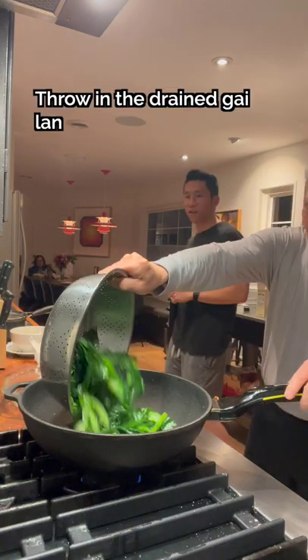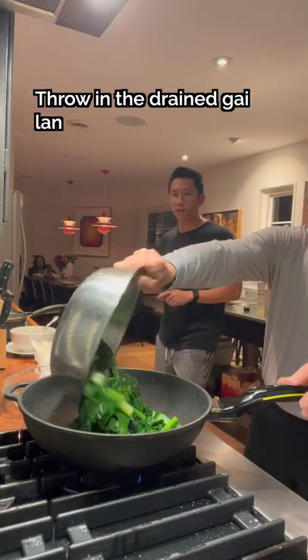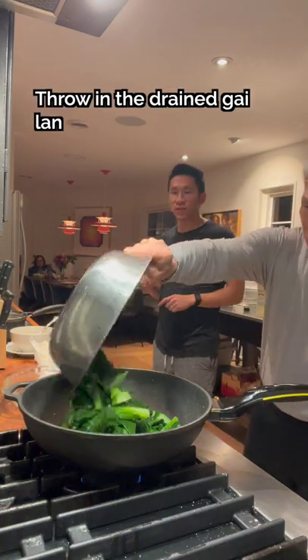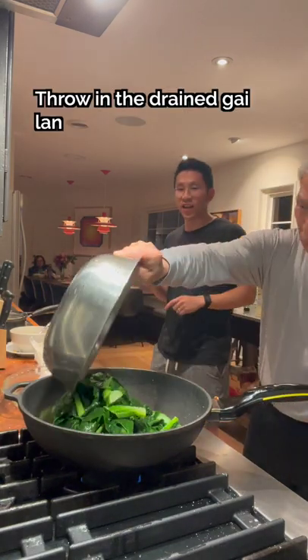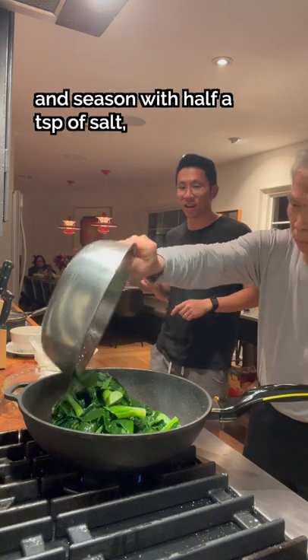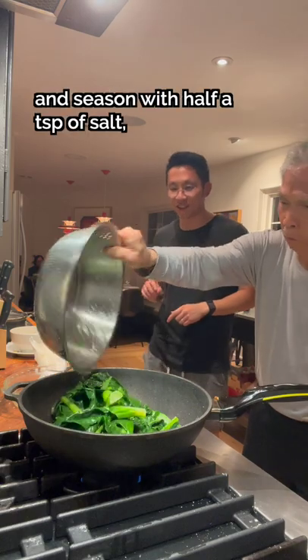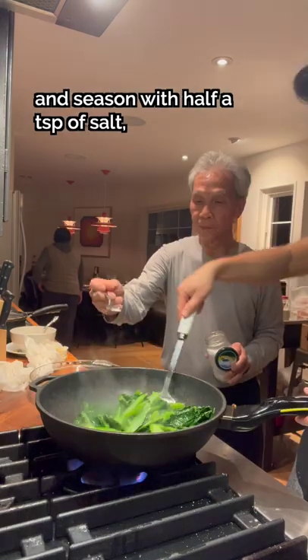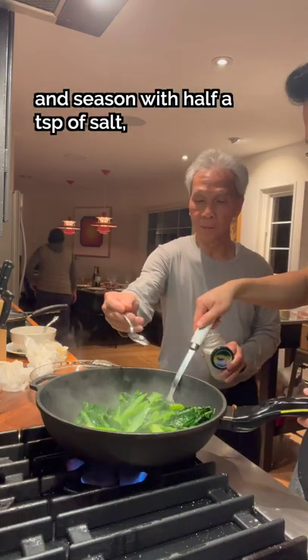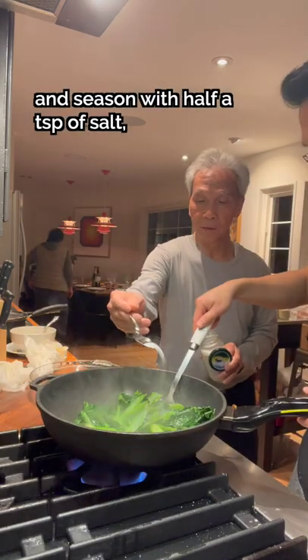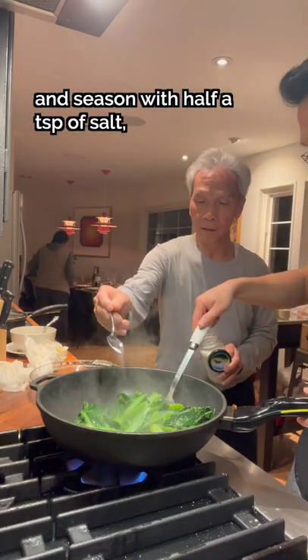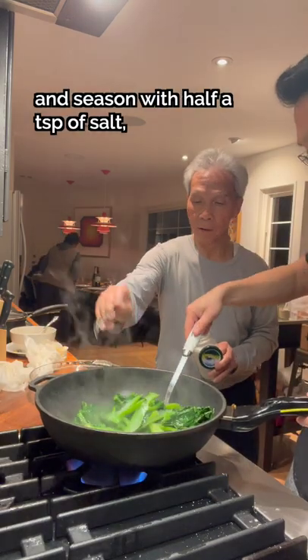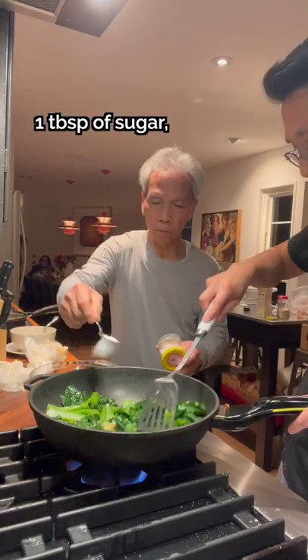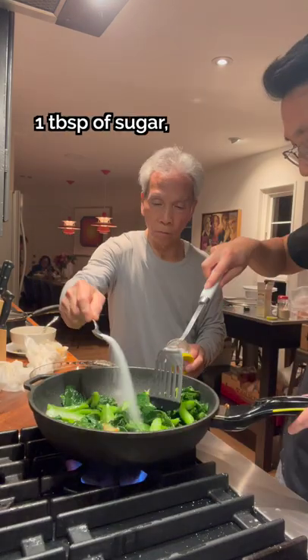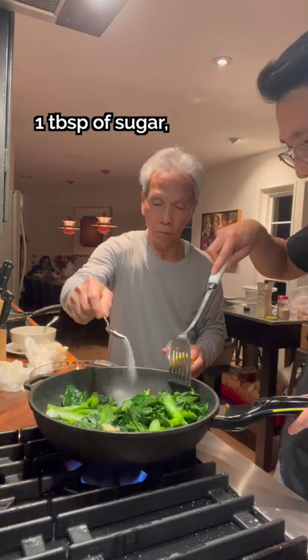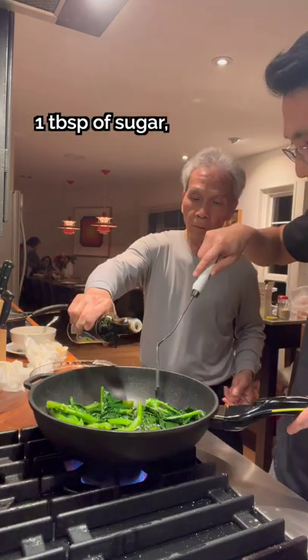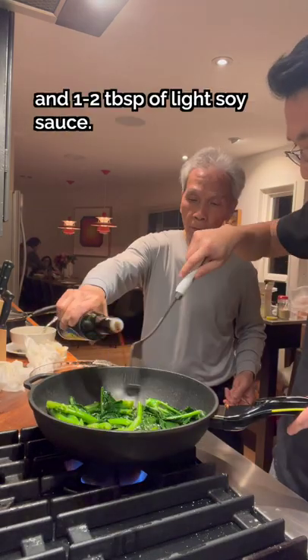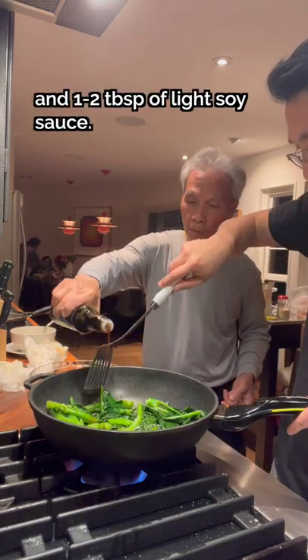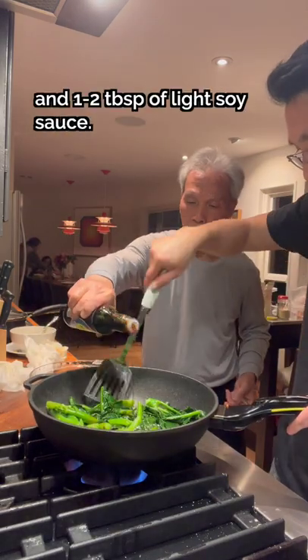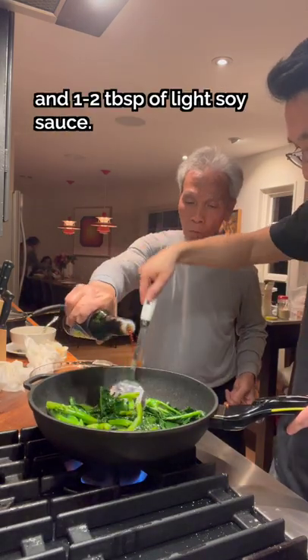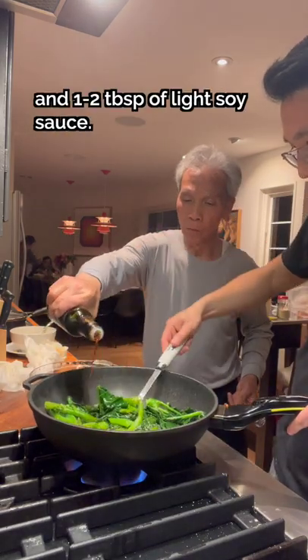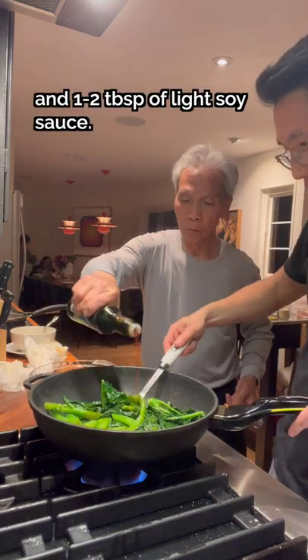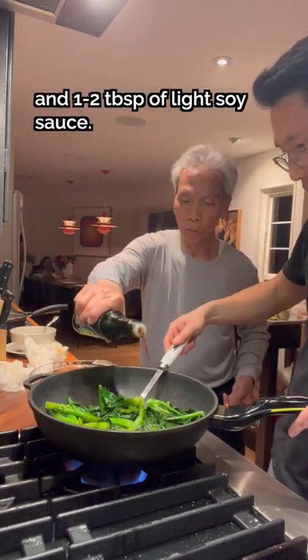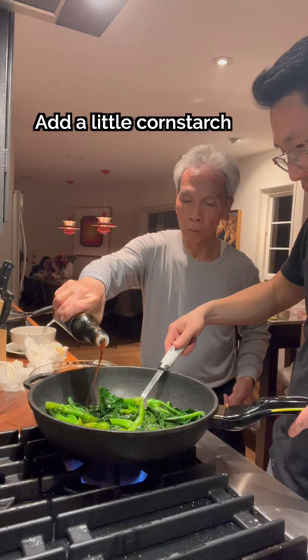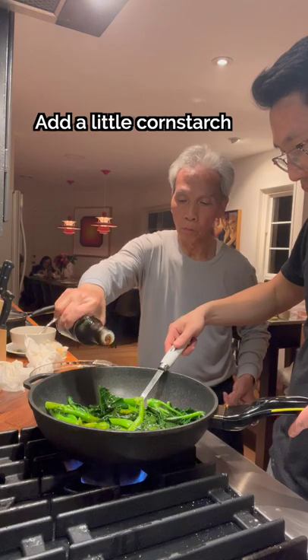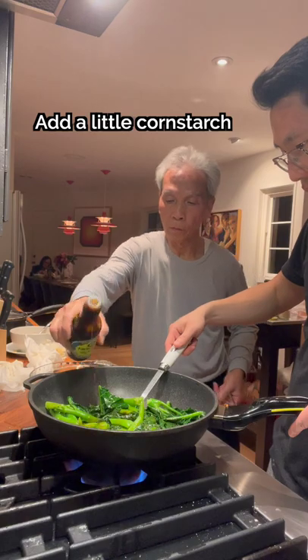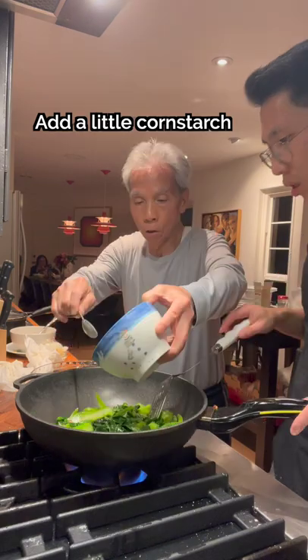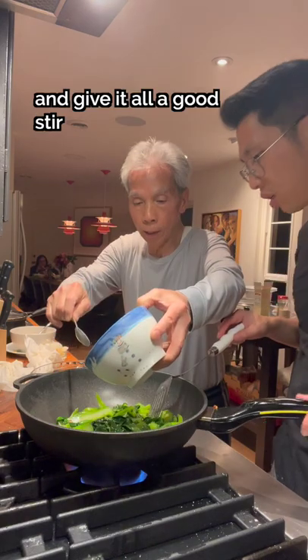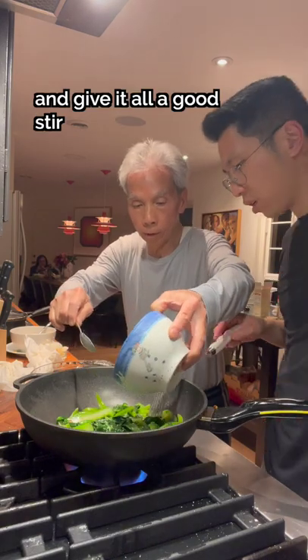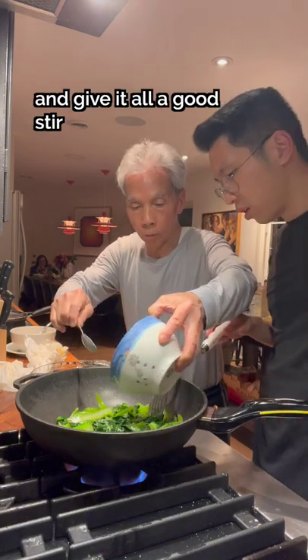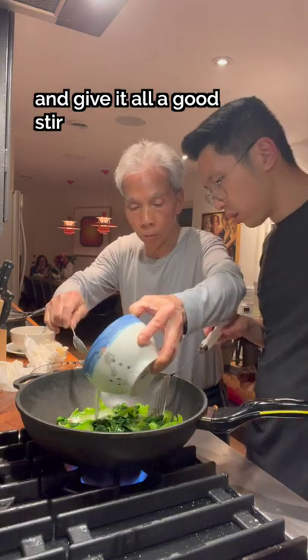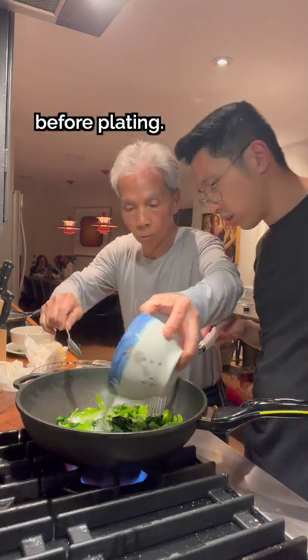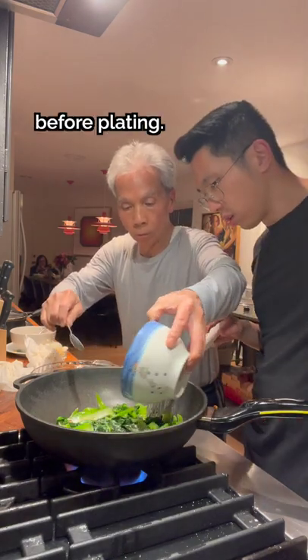Throw in the drained gai lan and season with half a teaspoon of salt, 1 tablespoon of sugar, and 1-2 tablespoons of light soy sauce. Add a little cornstarch and give it all a good stir before plating.